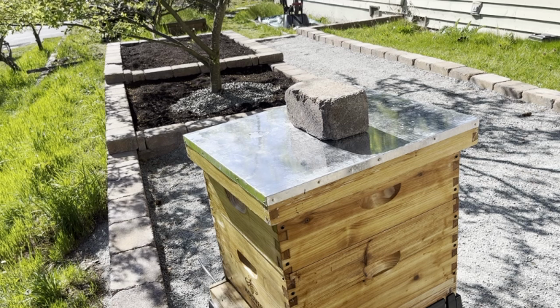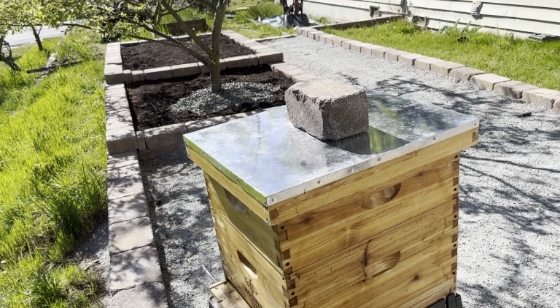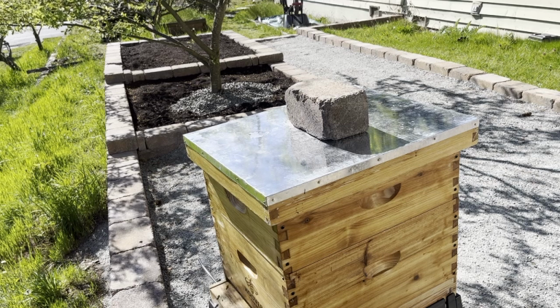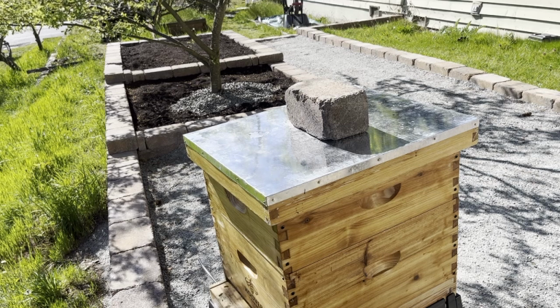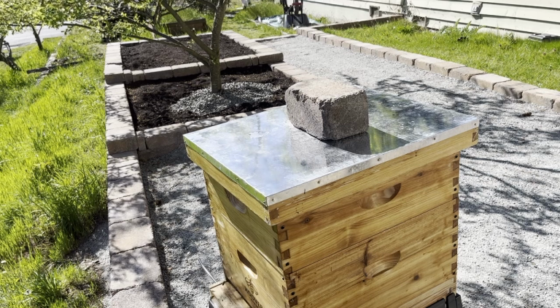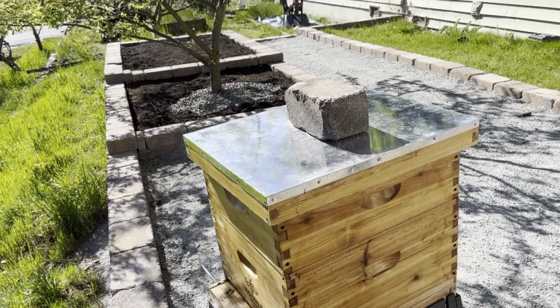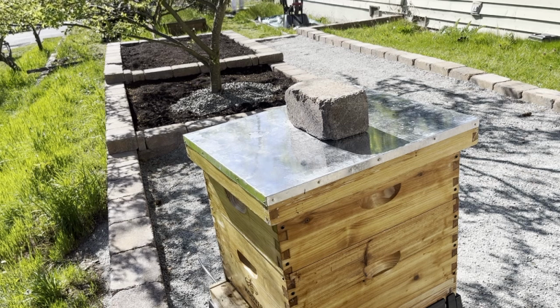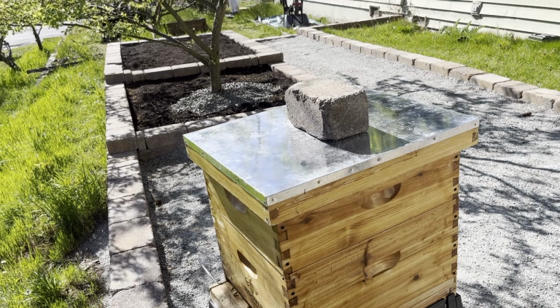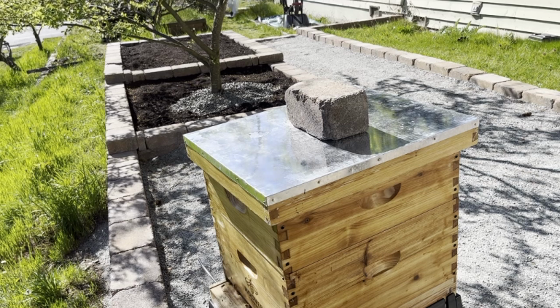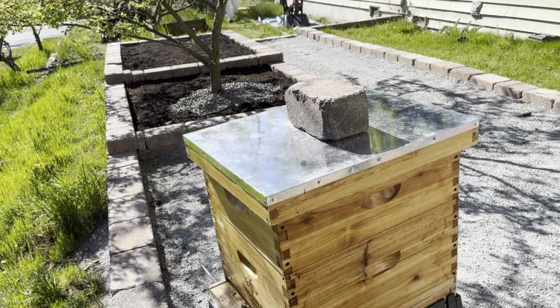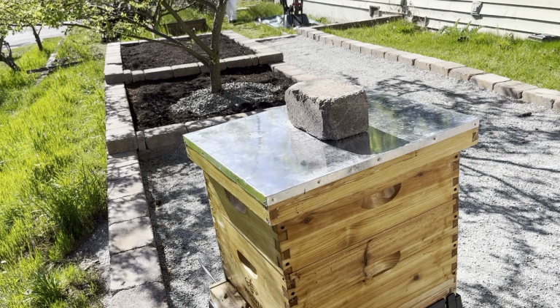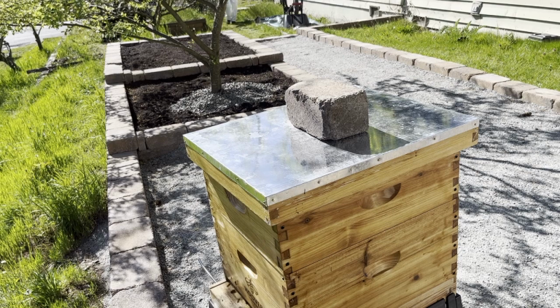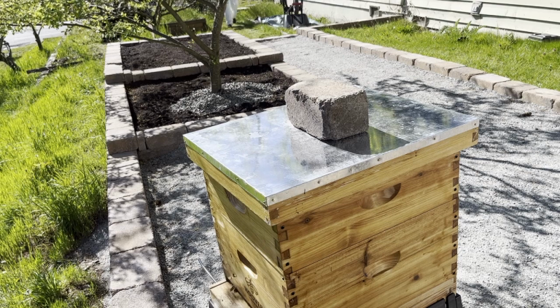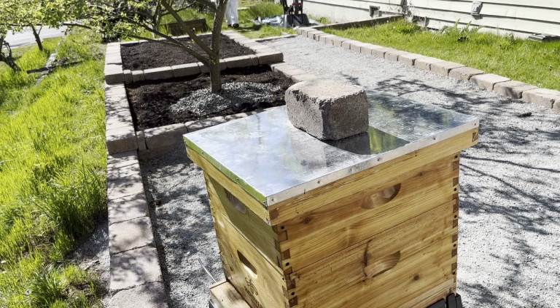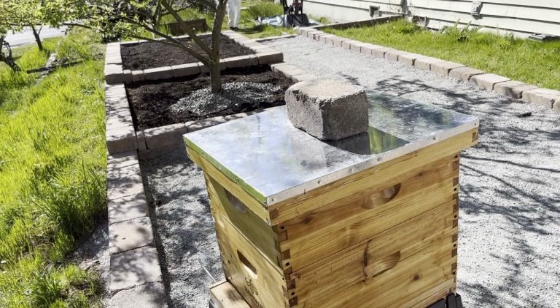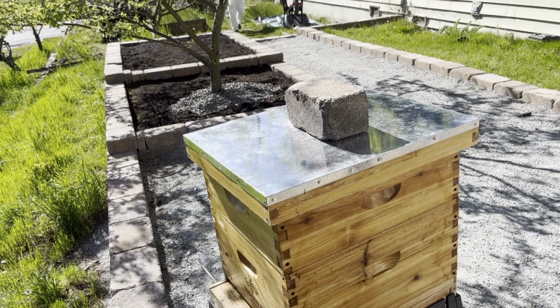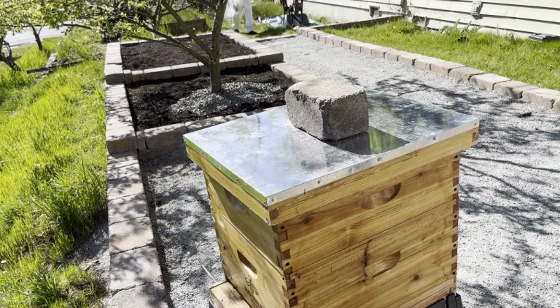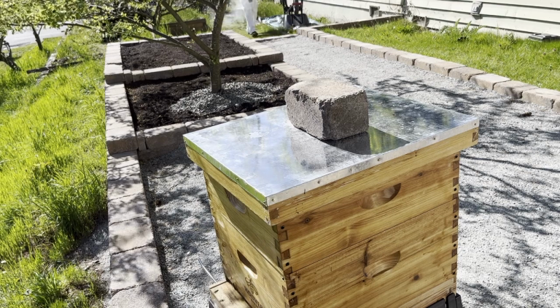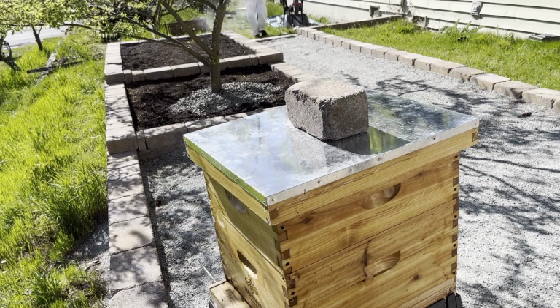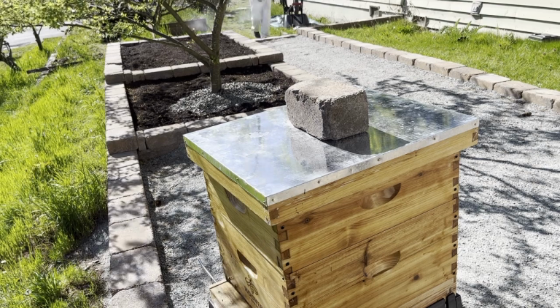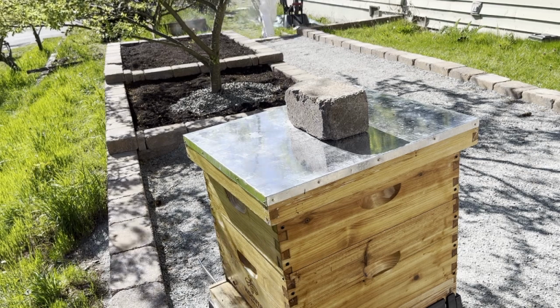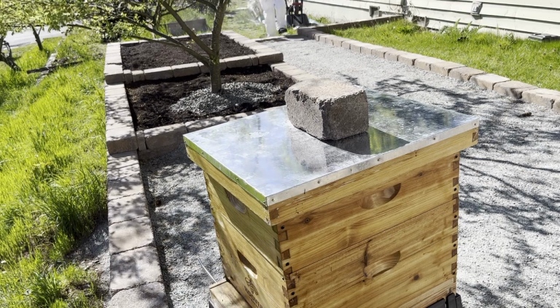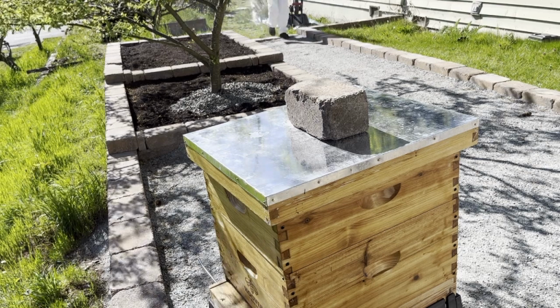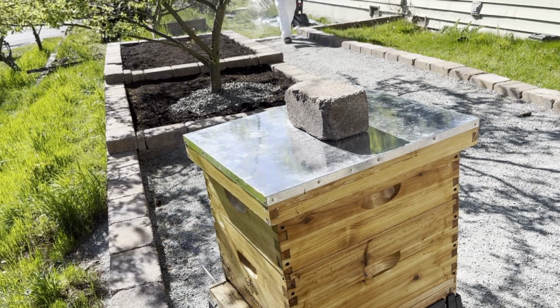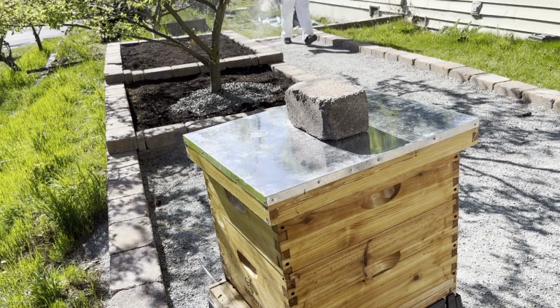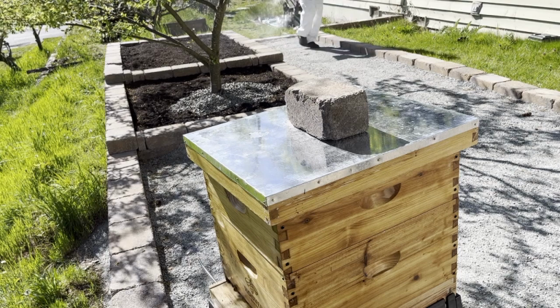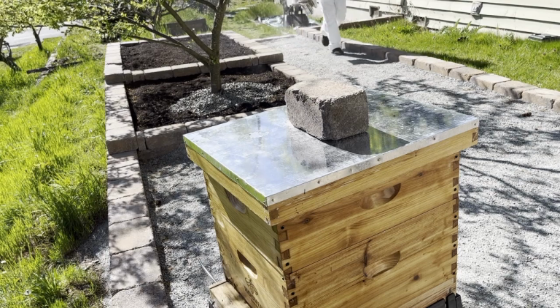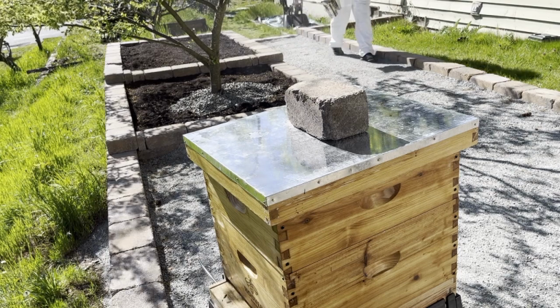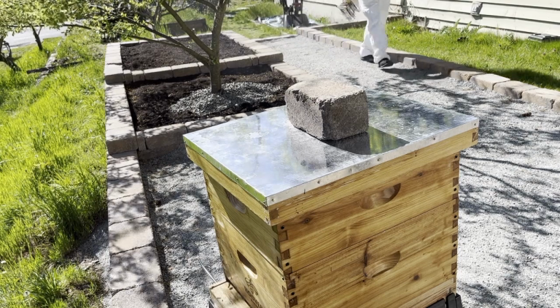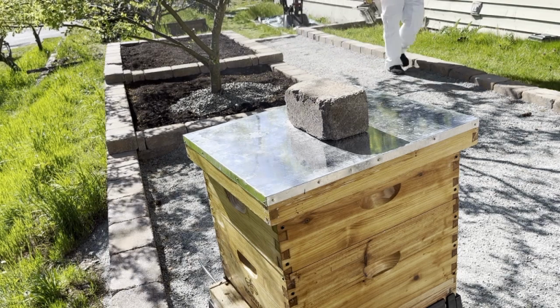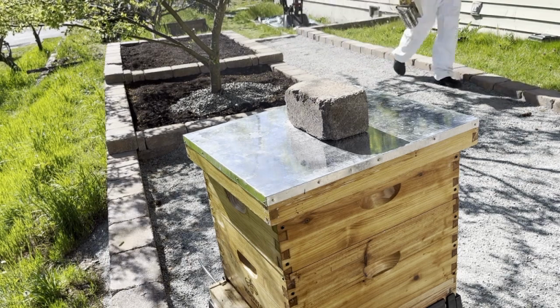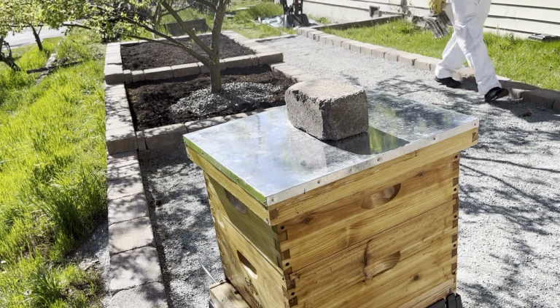One week ago, I installed a package of bees for the first time, and it went really well. So today, I'm going to perform my first hive inspection, and I'll be looking for three main things.